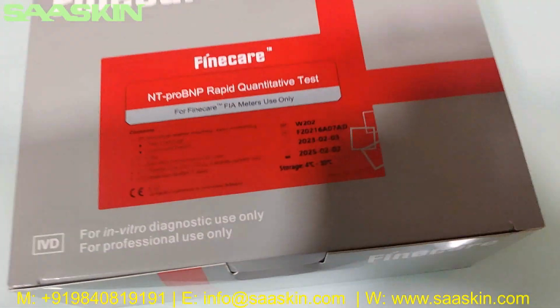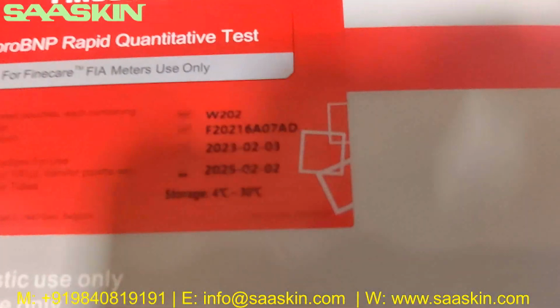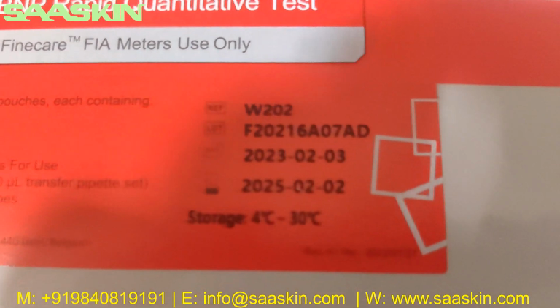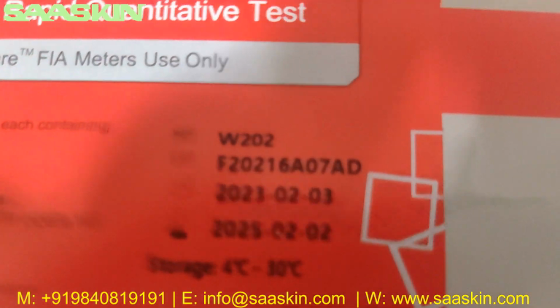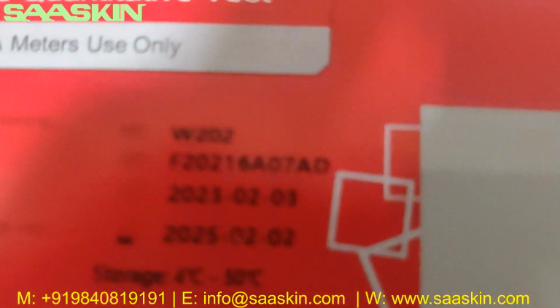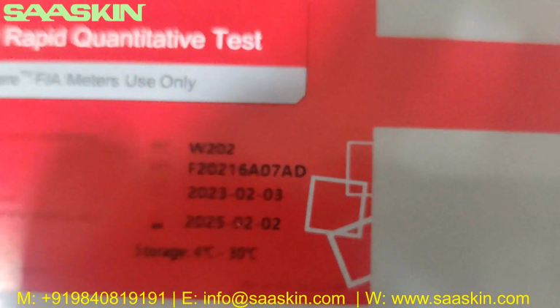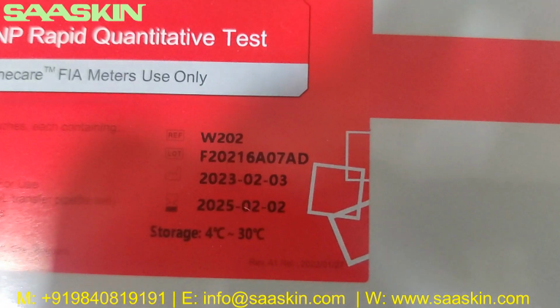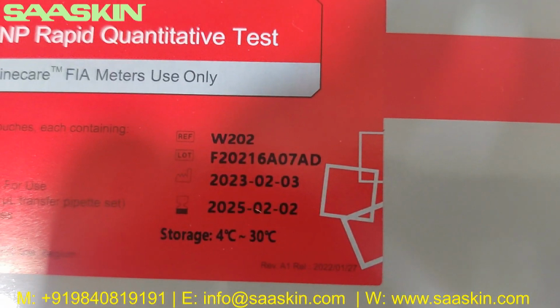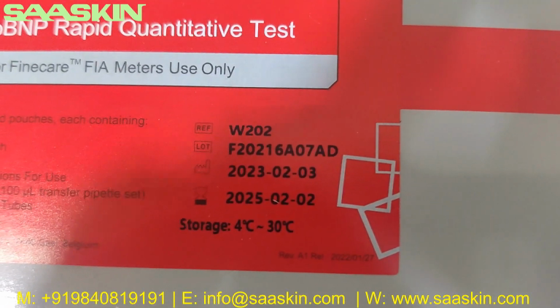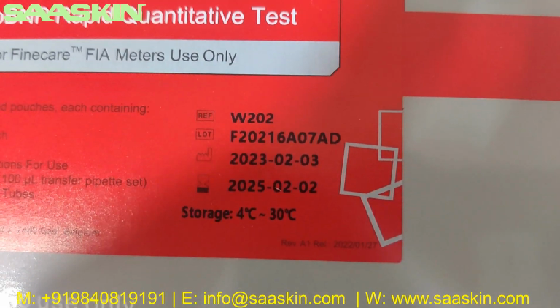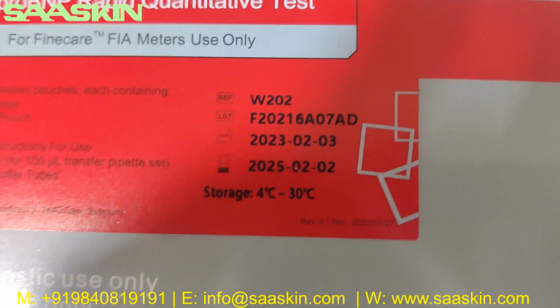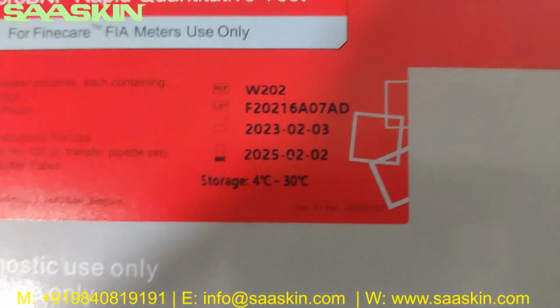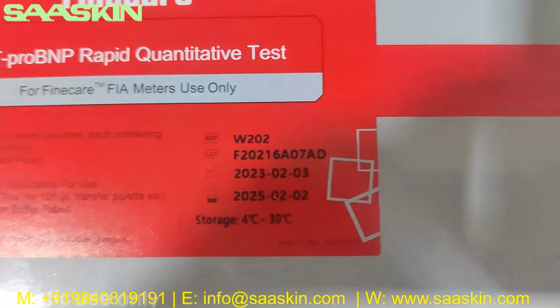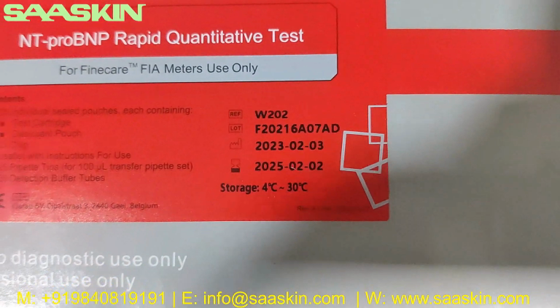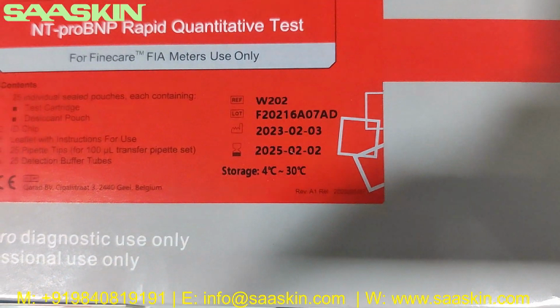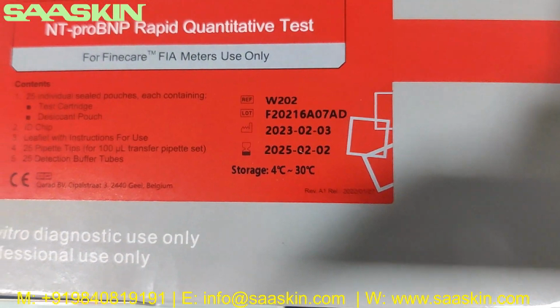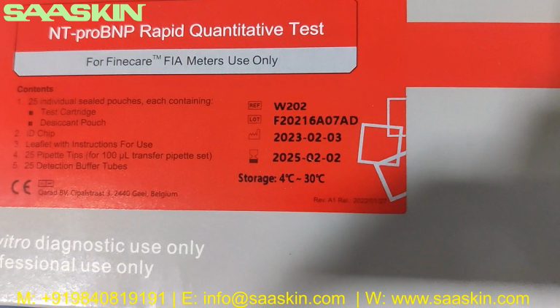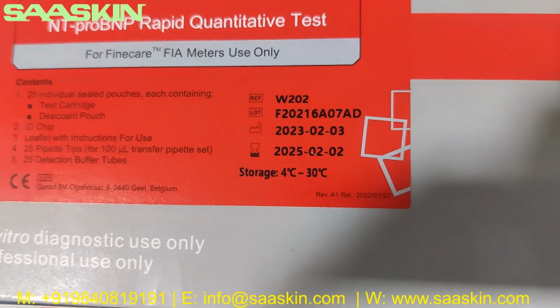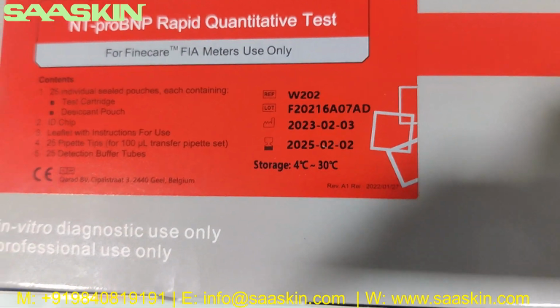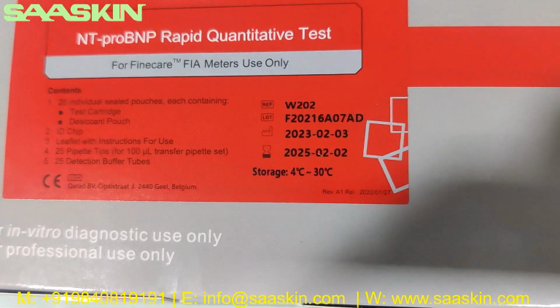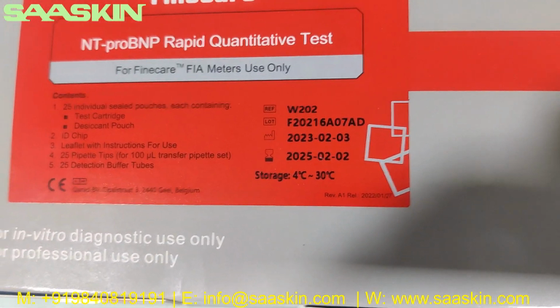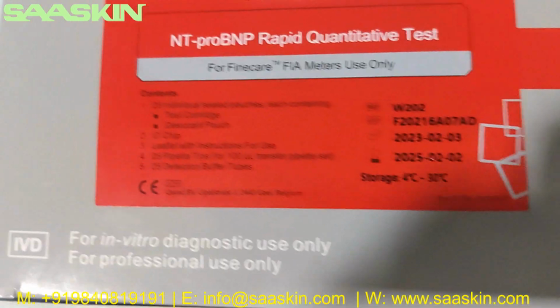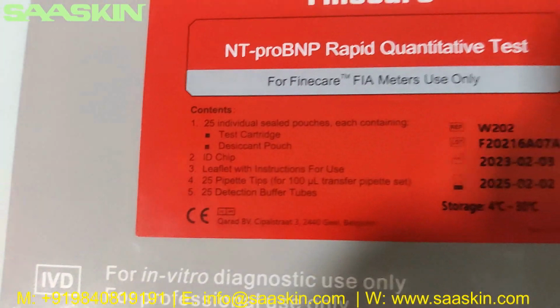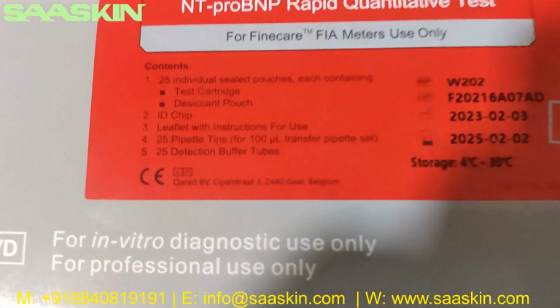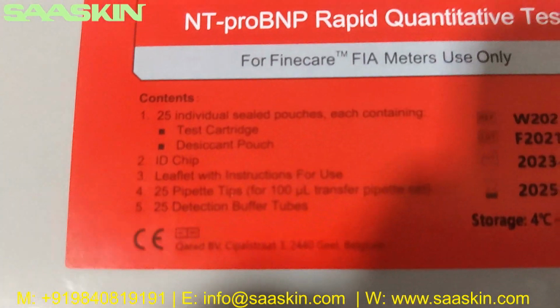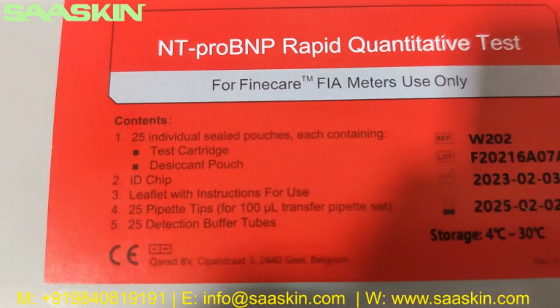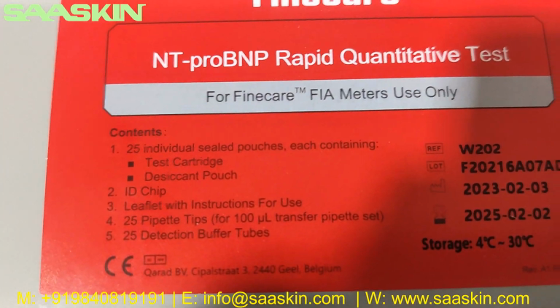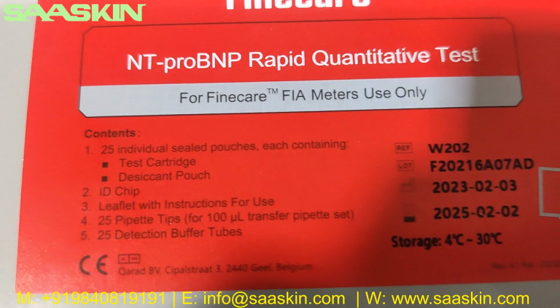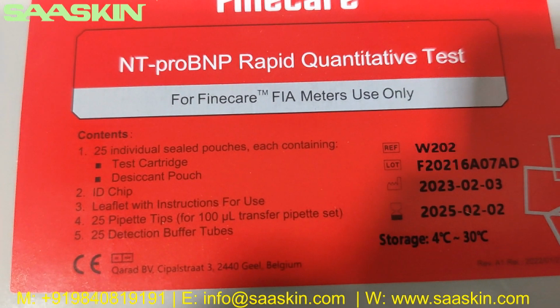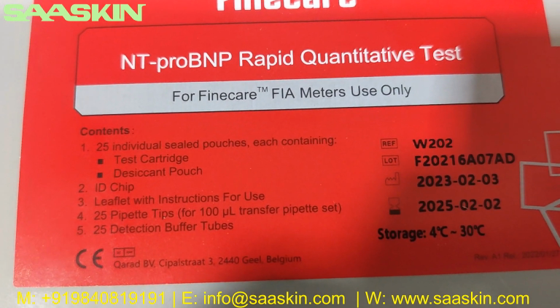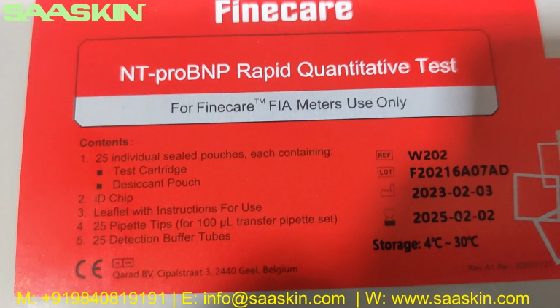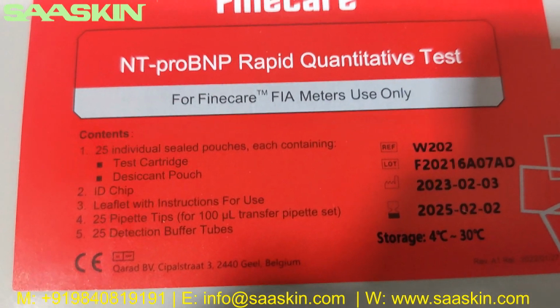If you look, this is the reference number, and you can see the lot number, the manufacturing date, and also the expiry date. You also have the storage temperature conditions — it's a room temperature condition.